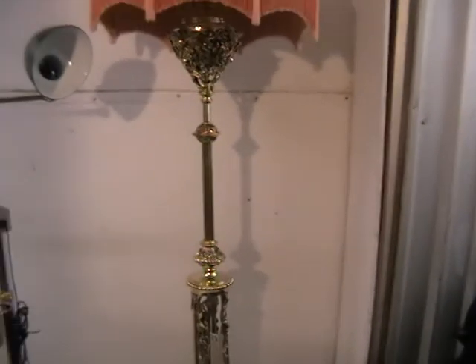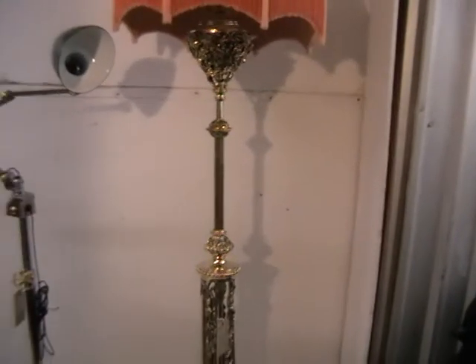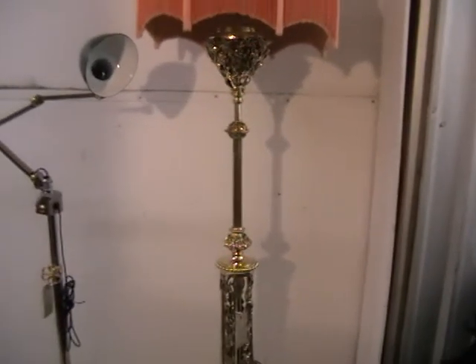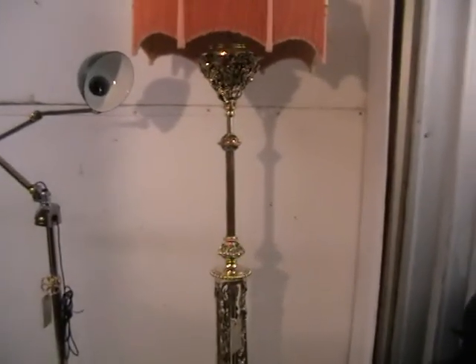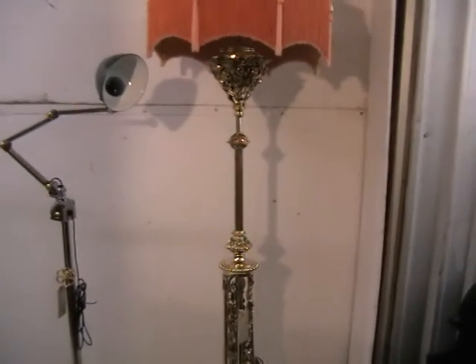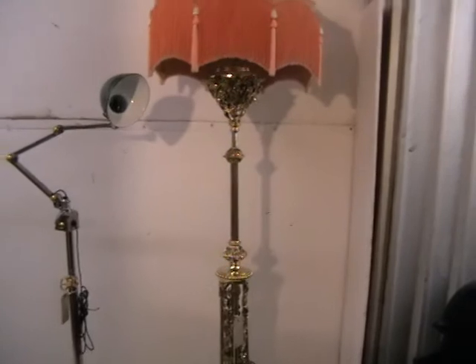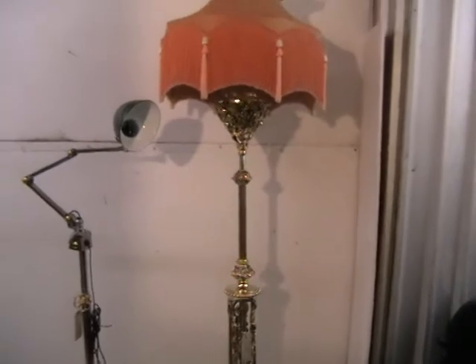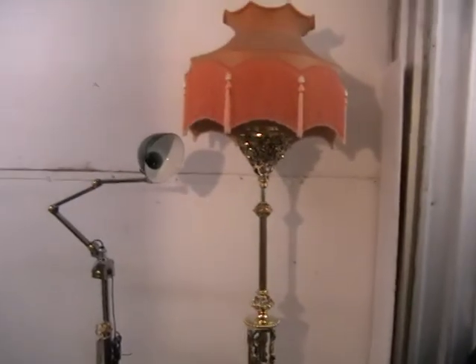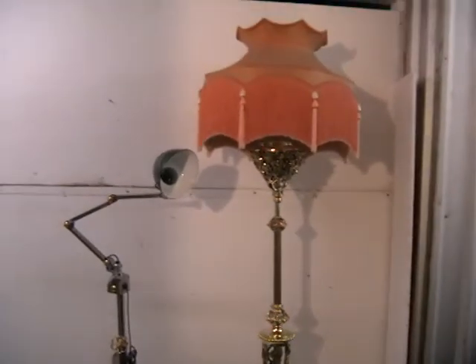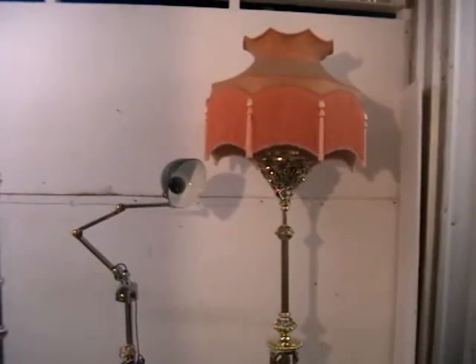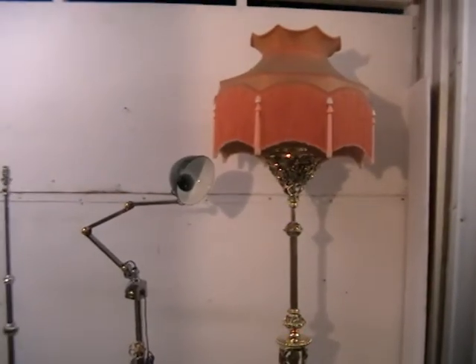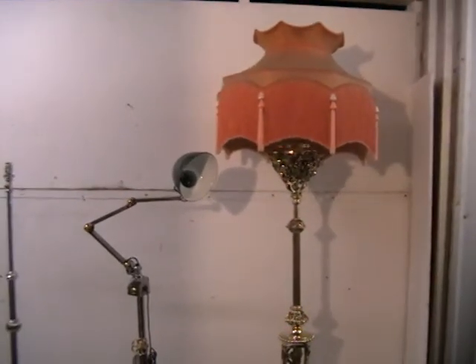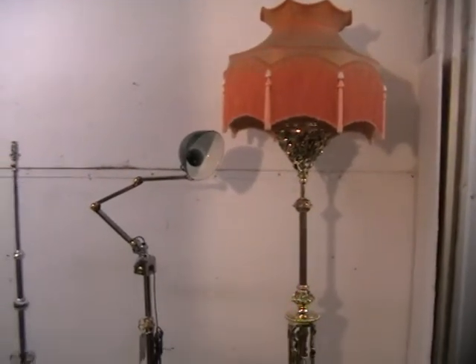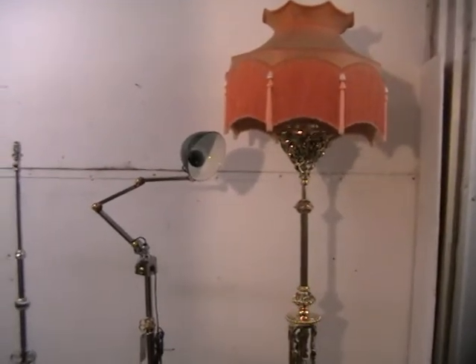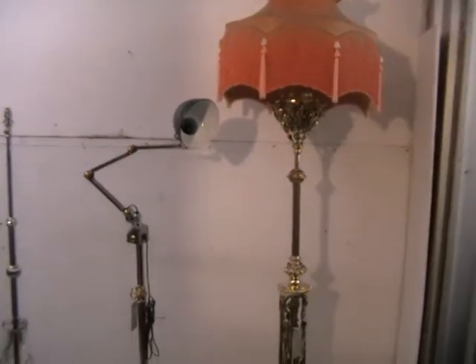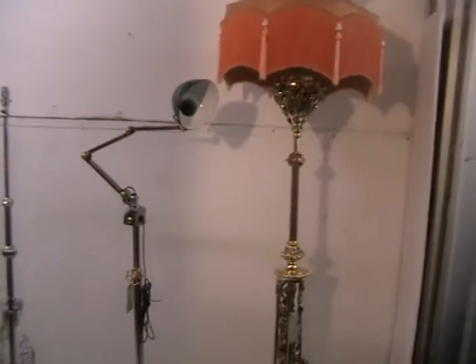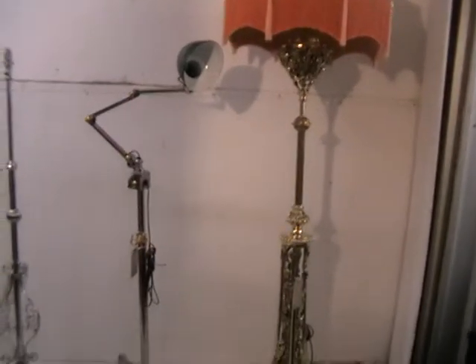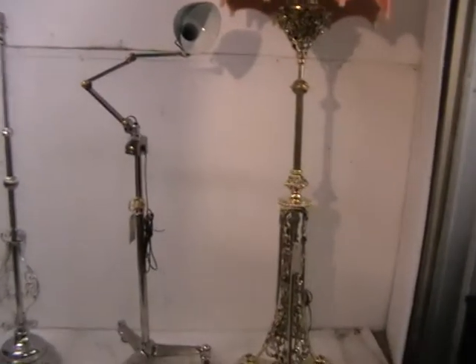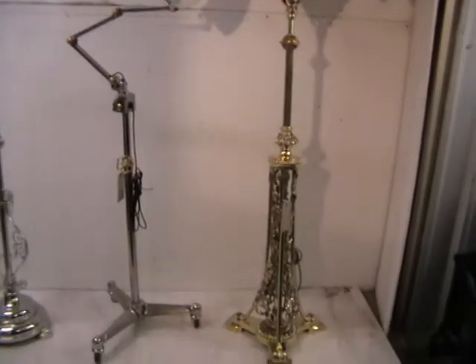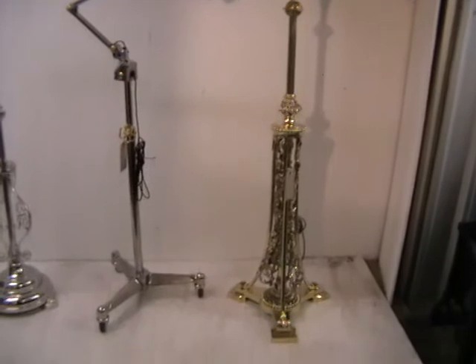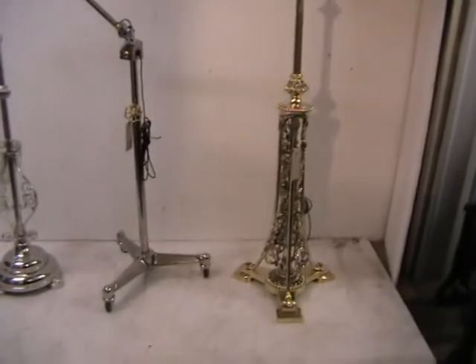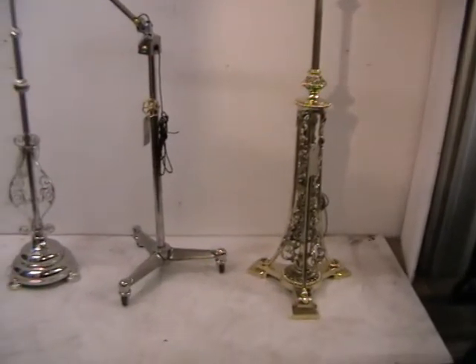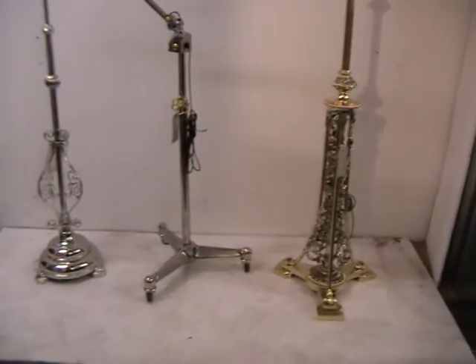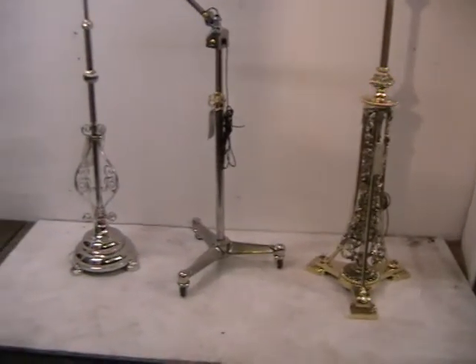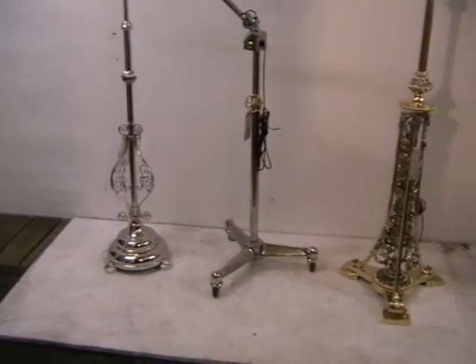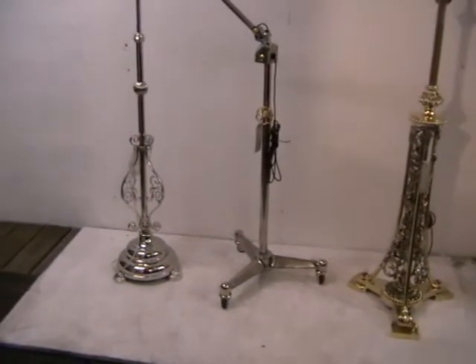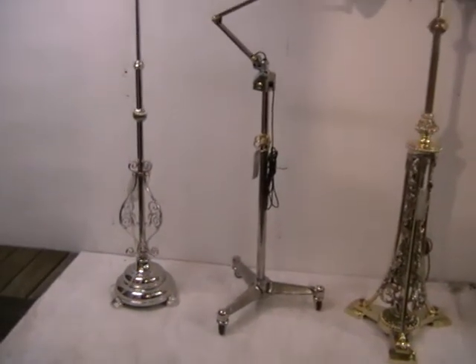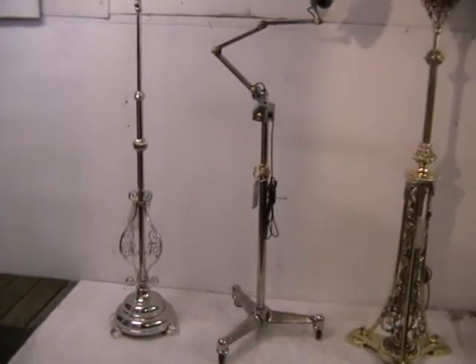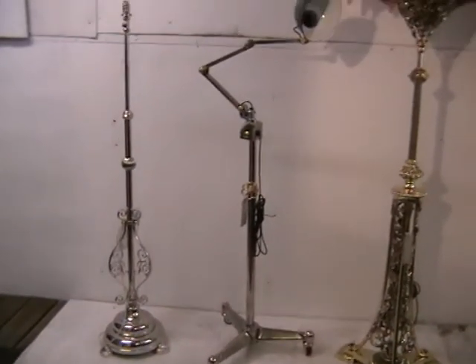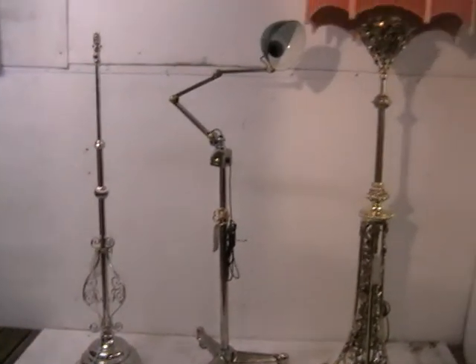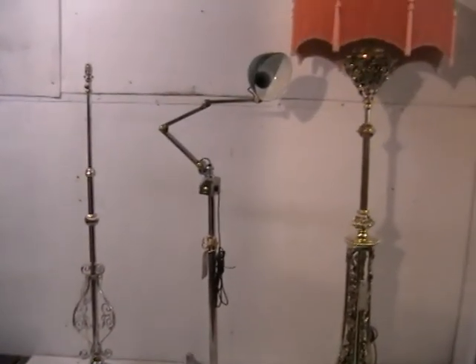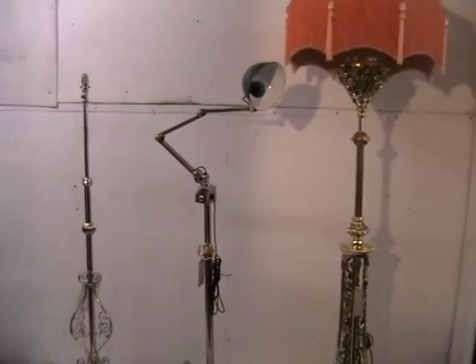So those are three of our lights. We have obviously many, many more, so this is just a sample. Thank you for looking.